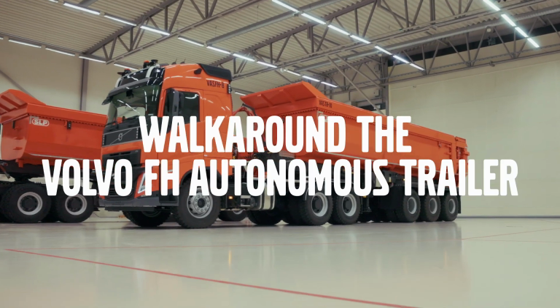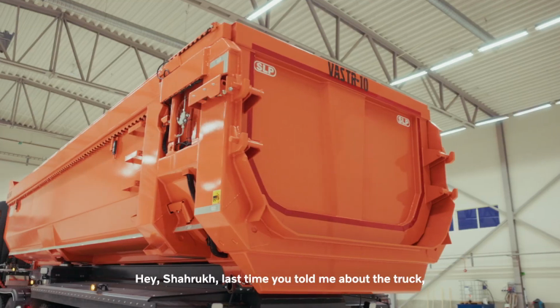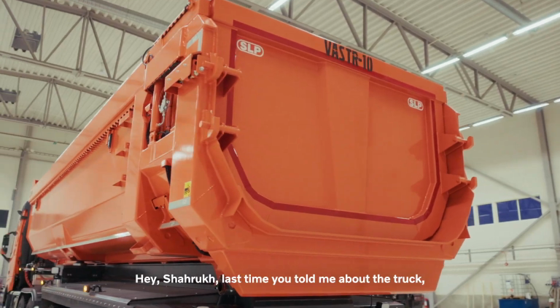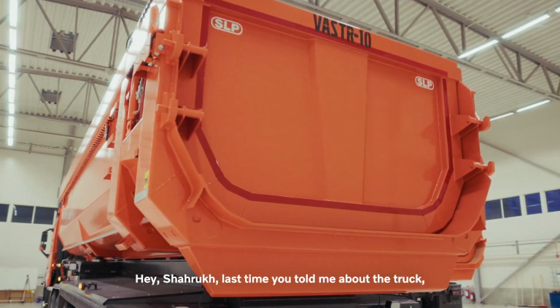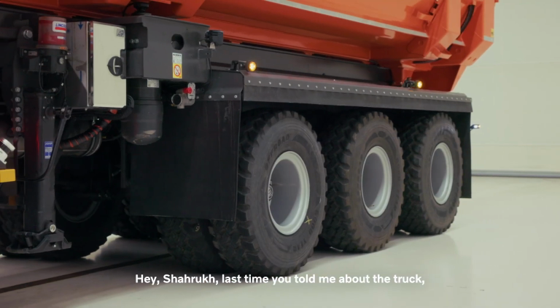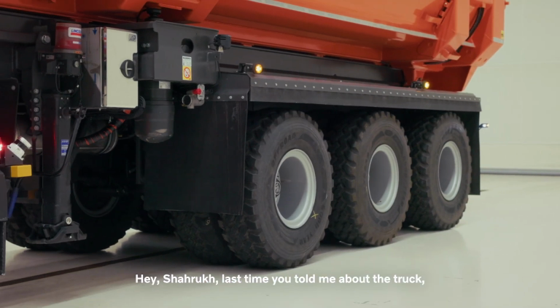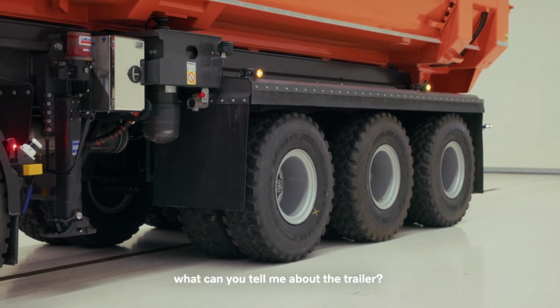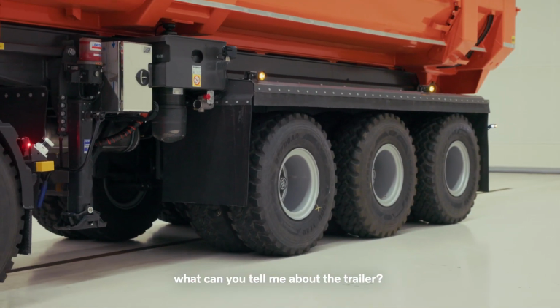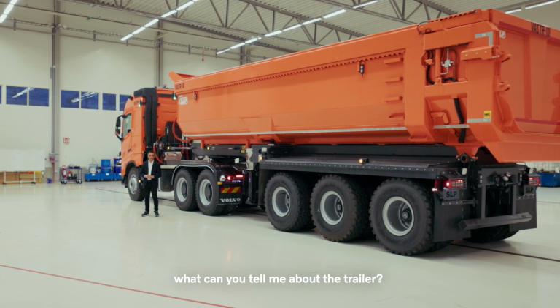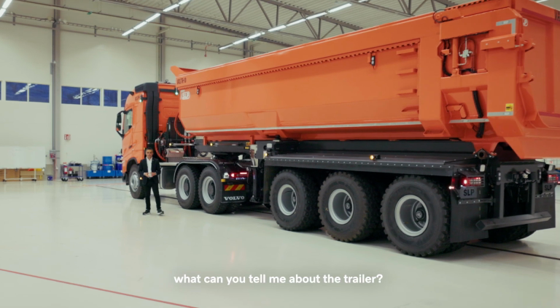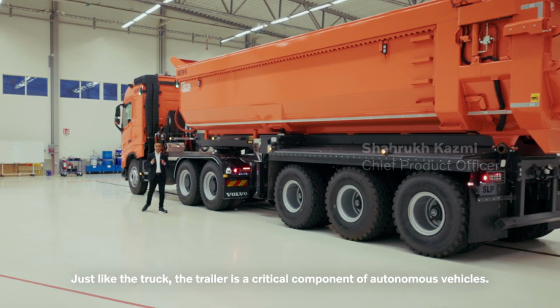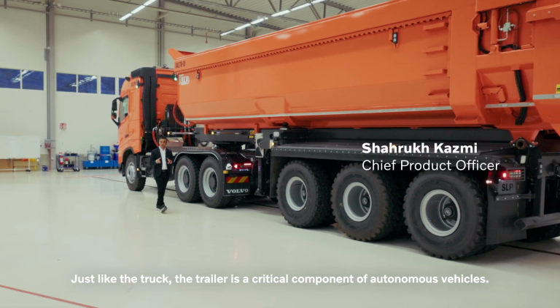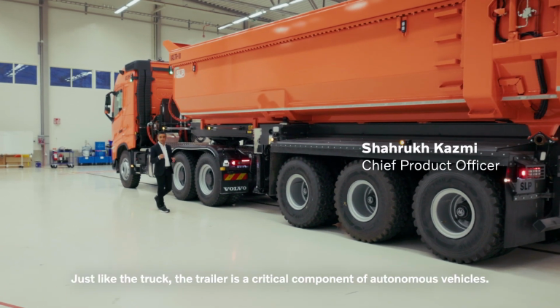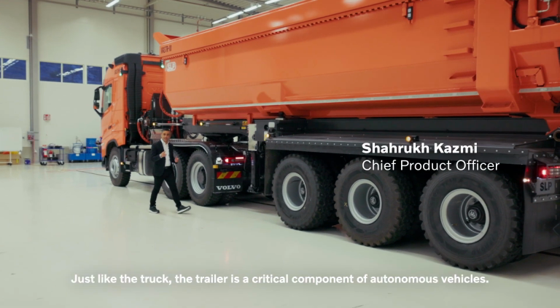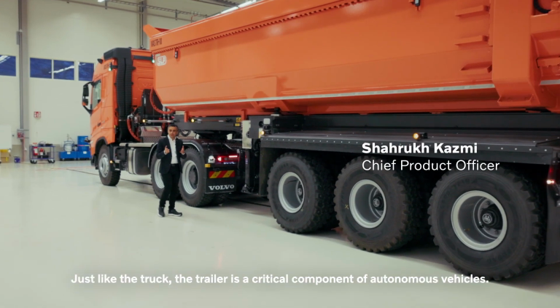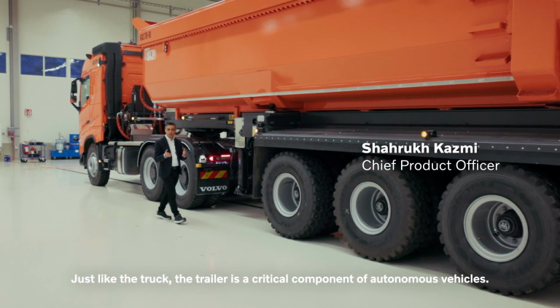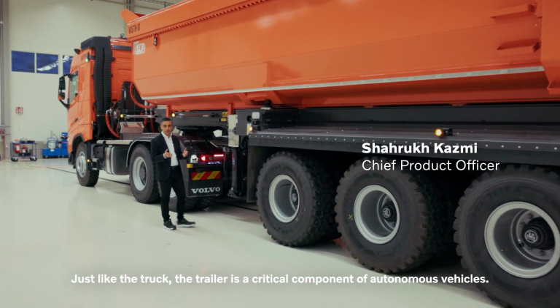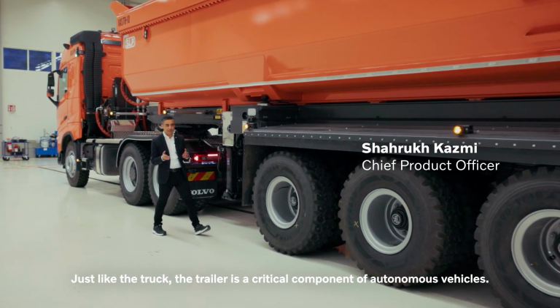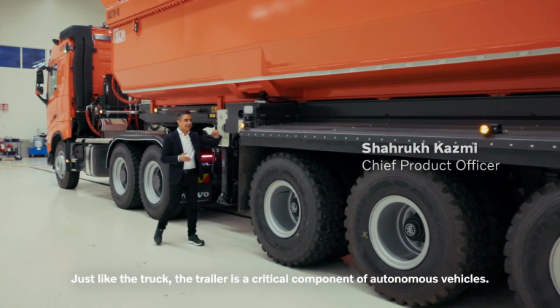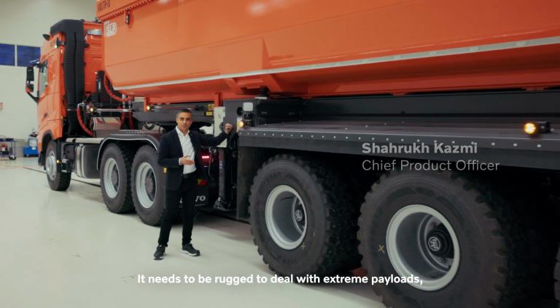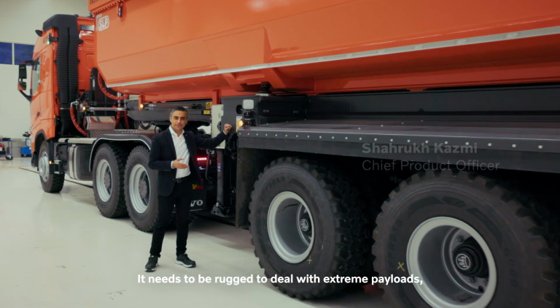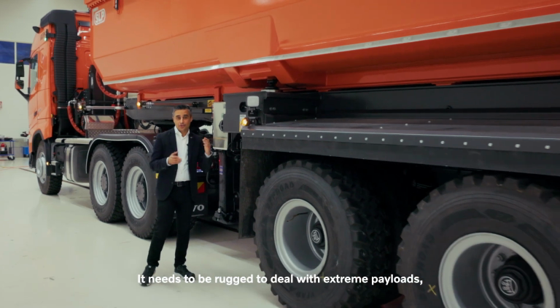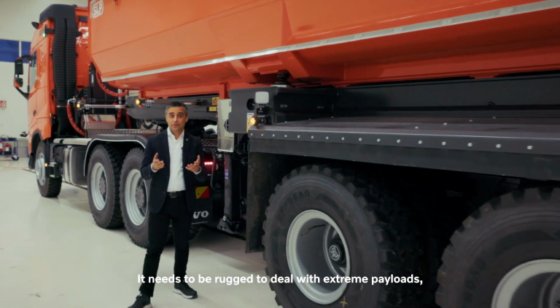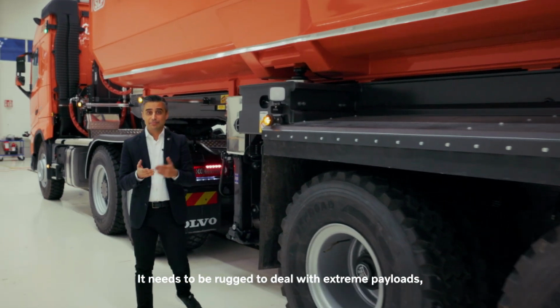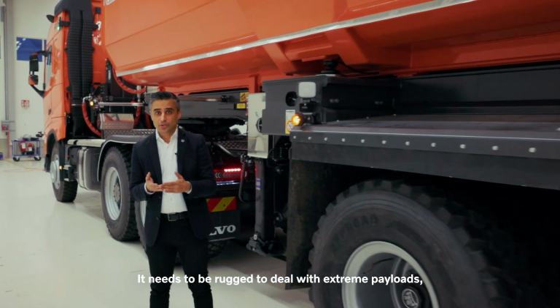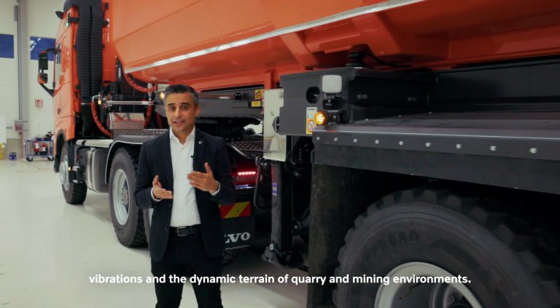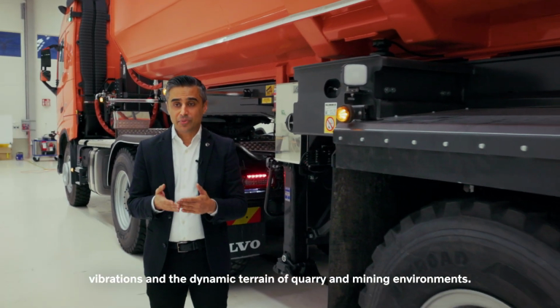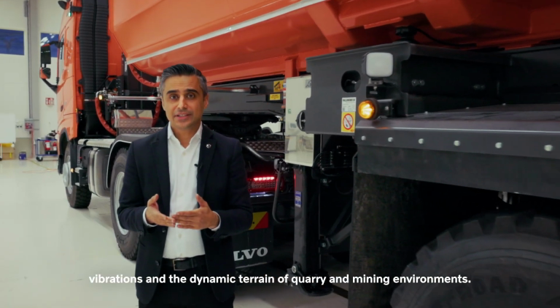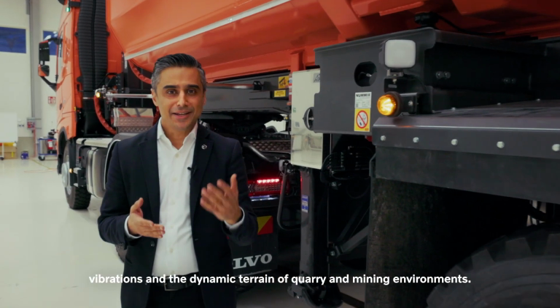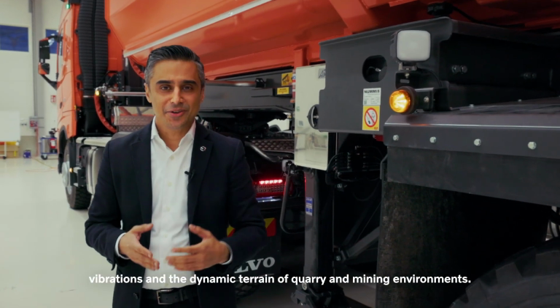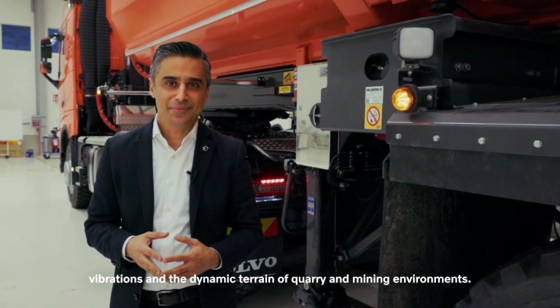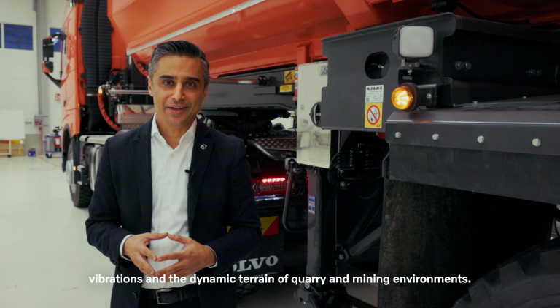Hey, Shahrukh. Last time you told me about the truck — what can you tell me about the trailer? Just like the truck, the trailer is a critical component of the autonomous vehicle. It needs to be rugged to deal with extreme payloads, vibrations, and the dynamic terrain of quarry and mining environments.